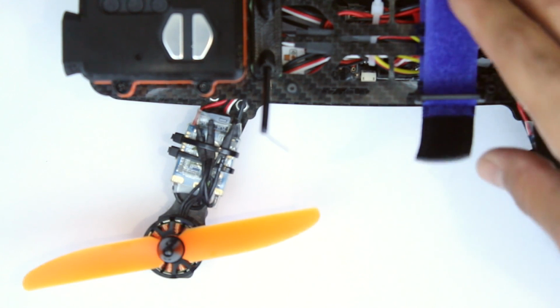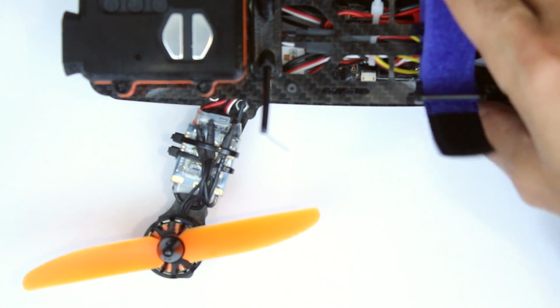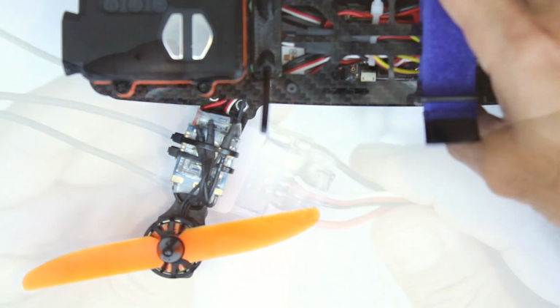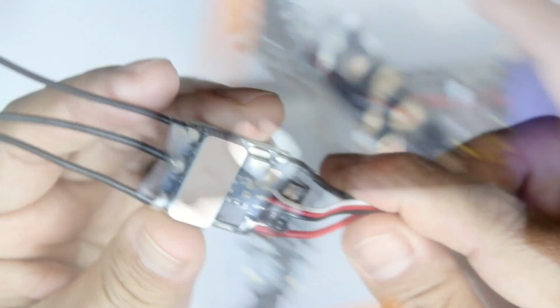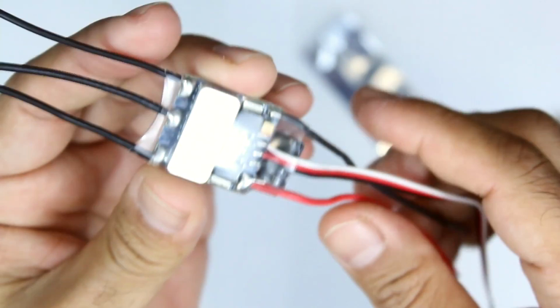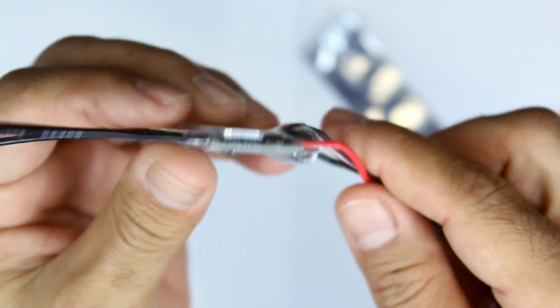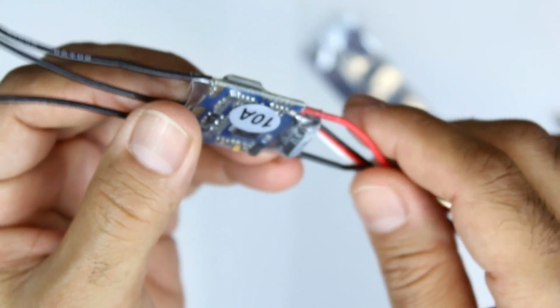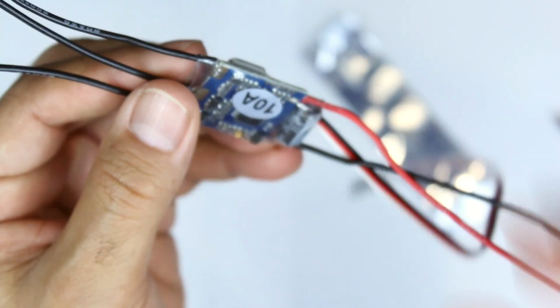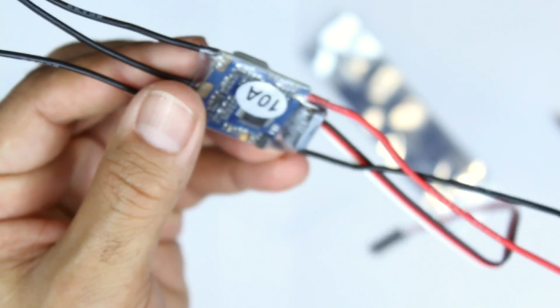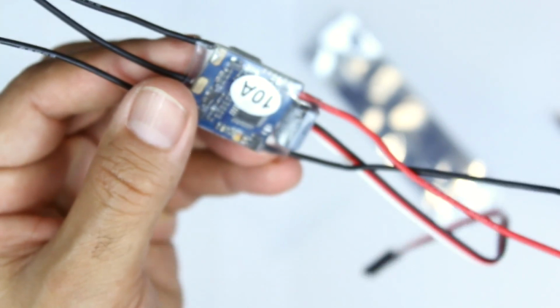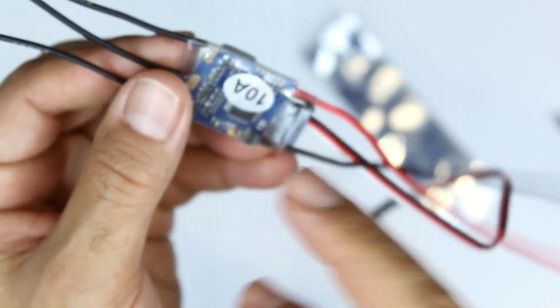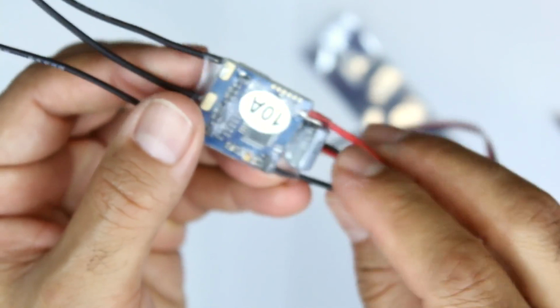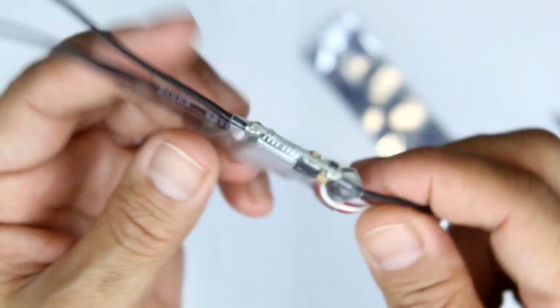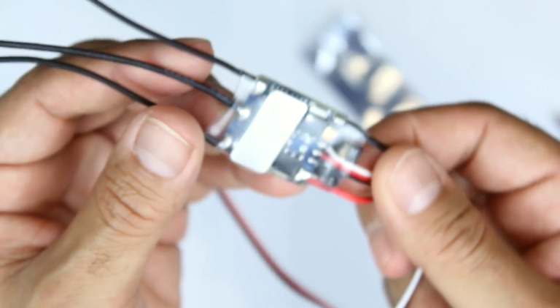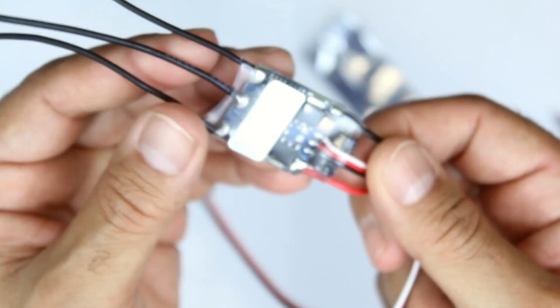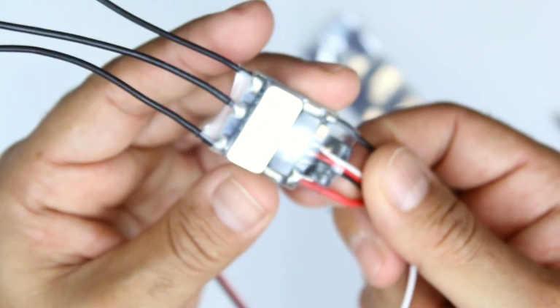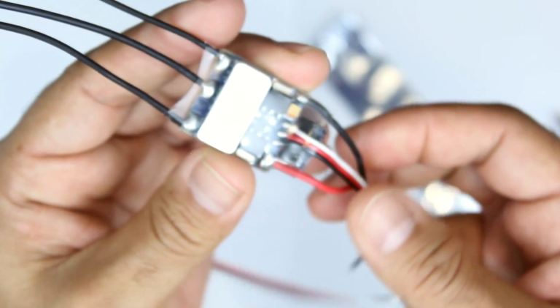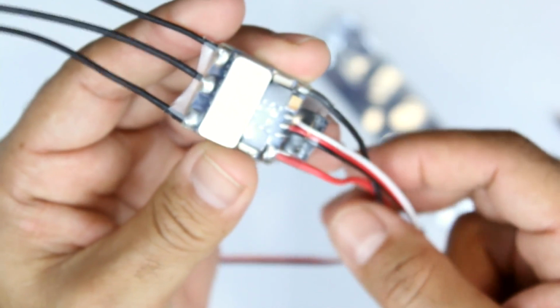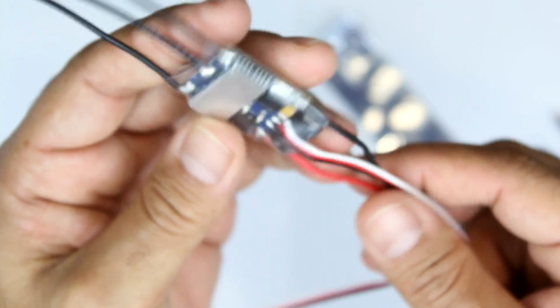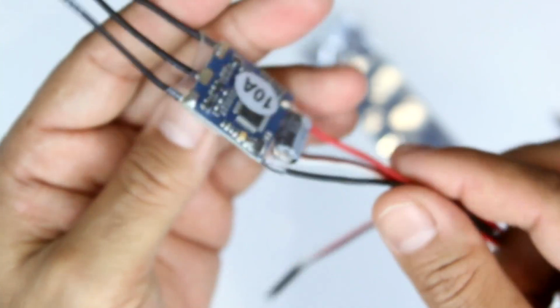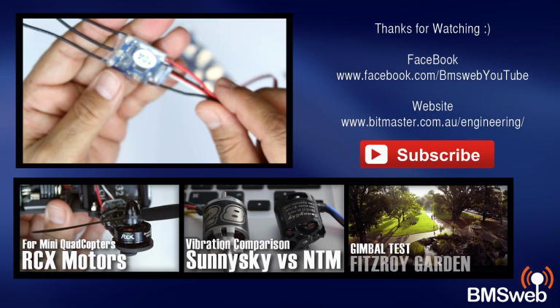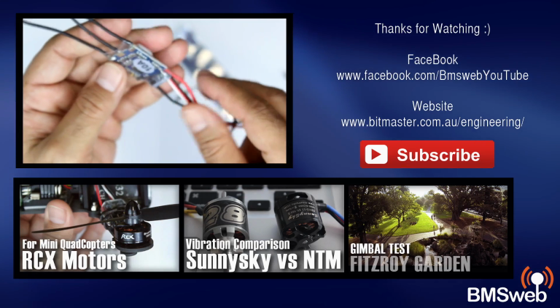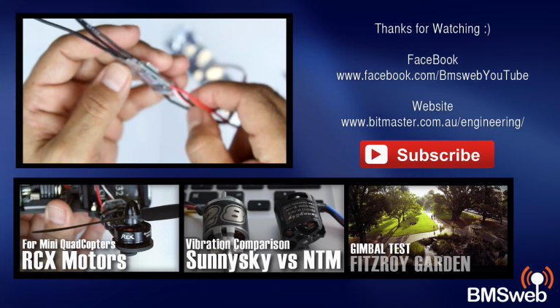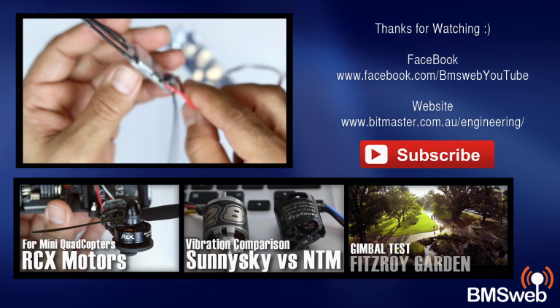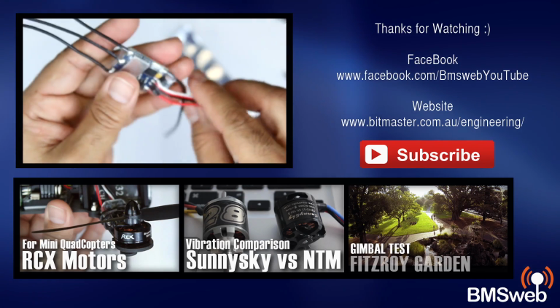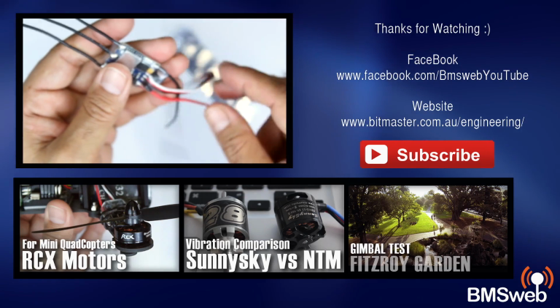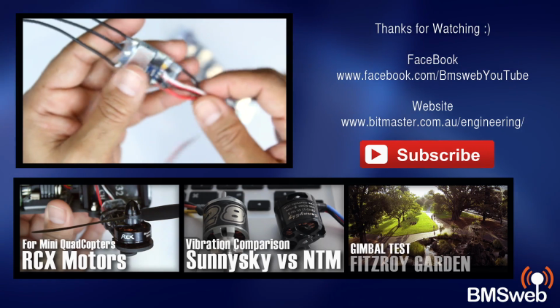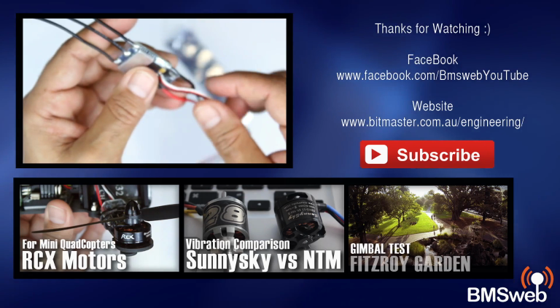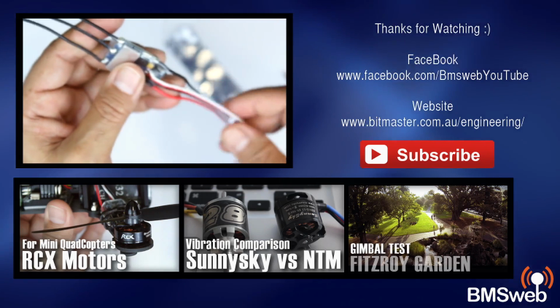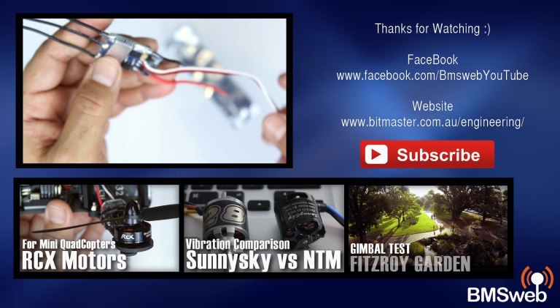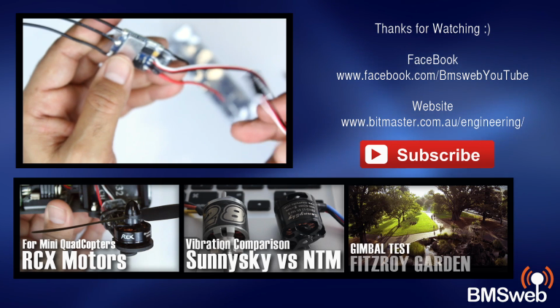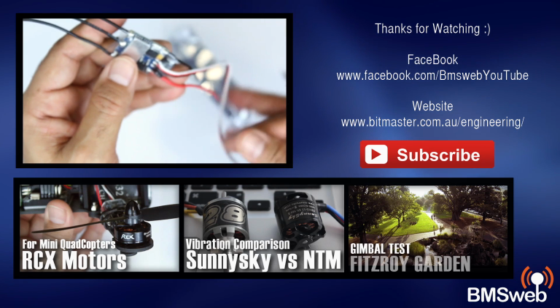I'll show you exactly what the ESCs look like. So these are the ESCs that we're using and they're working quite well. 10 amp ESCs, no issues. Performance seems to be working quite well and they seem to handle the Sunny Skies and also the RCX motors, no dramas whatsoever.